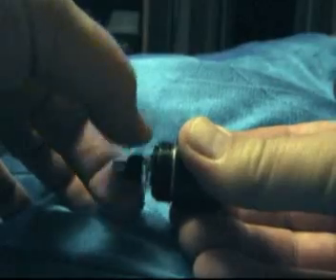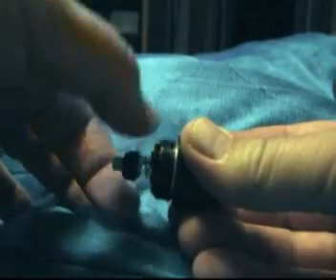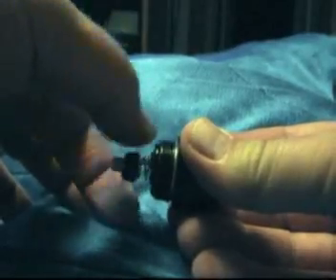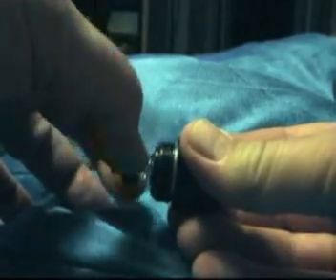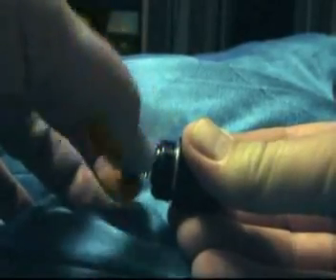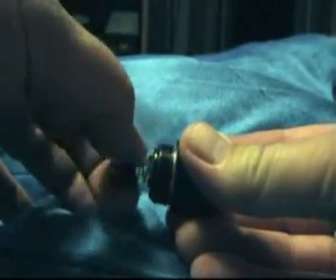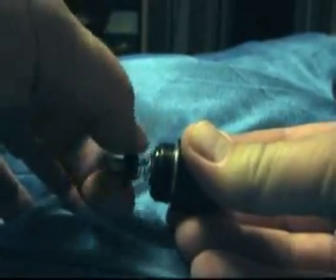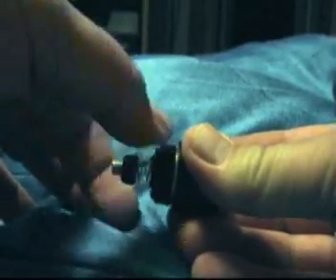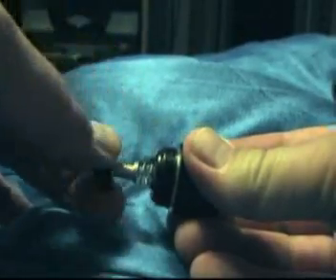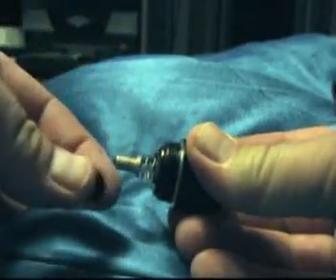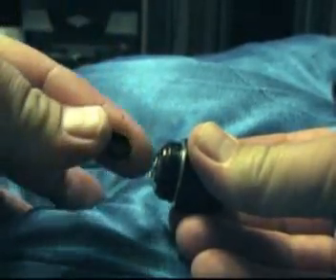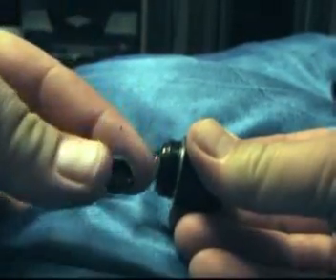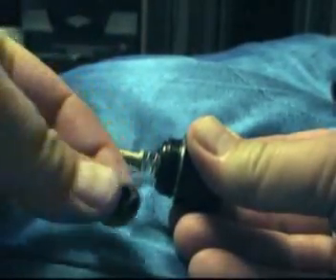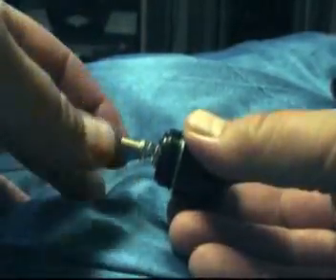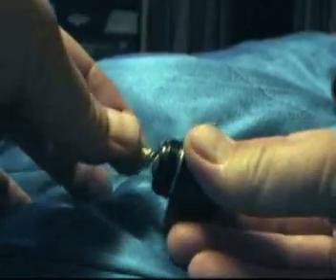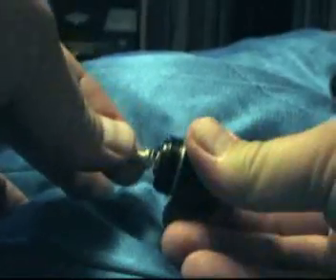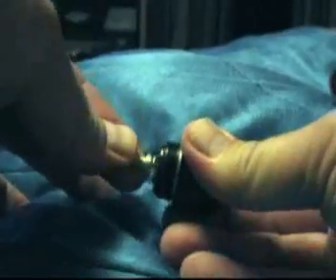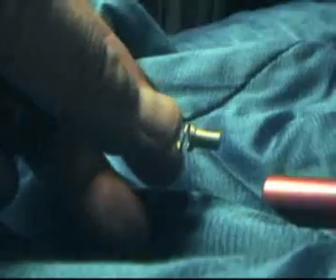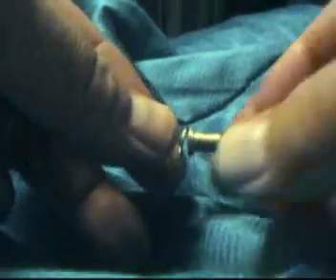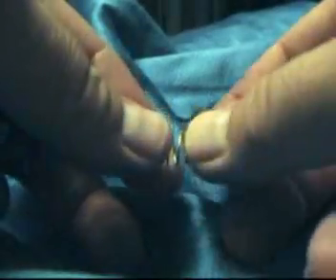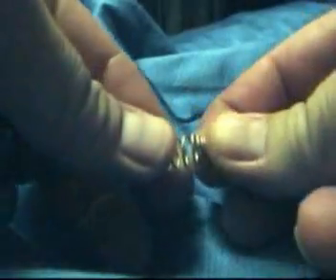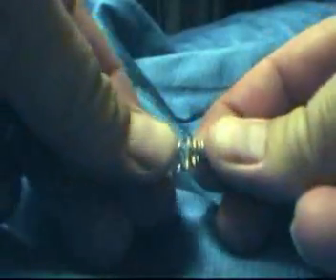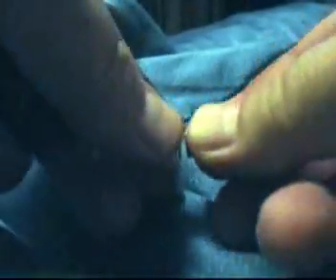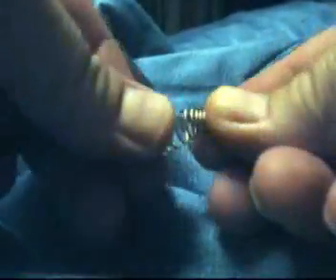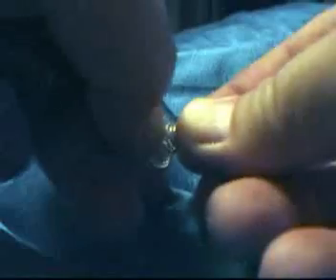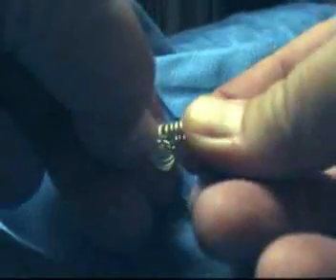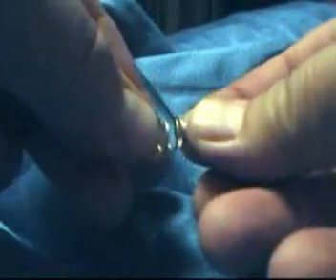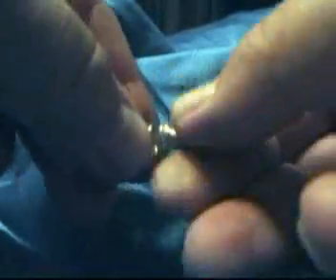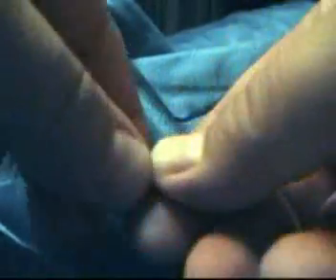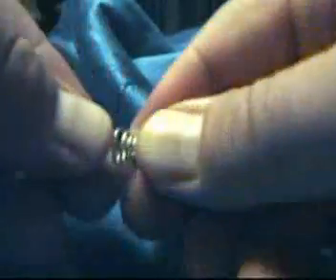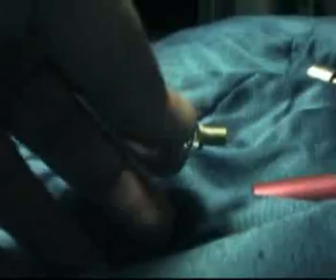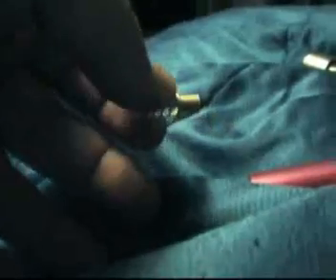The new battery is a little too long, so that's why we're trimming this down. The spring is also a little too long, so we'll just snip it a little shorter with these snips.